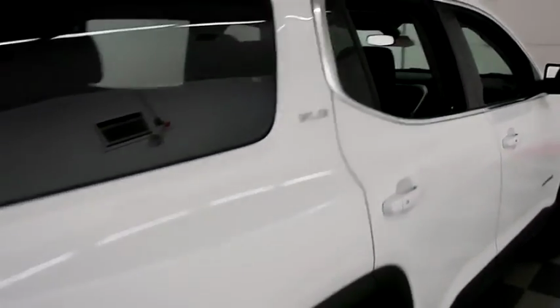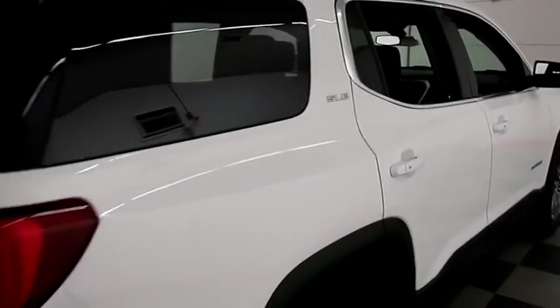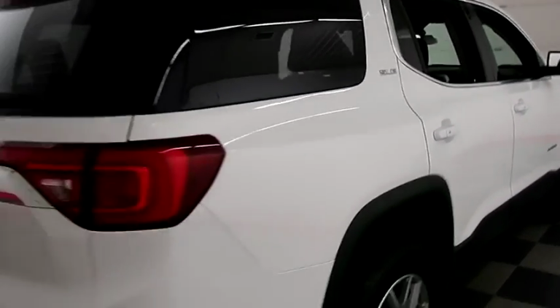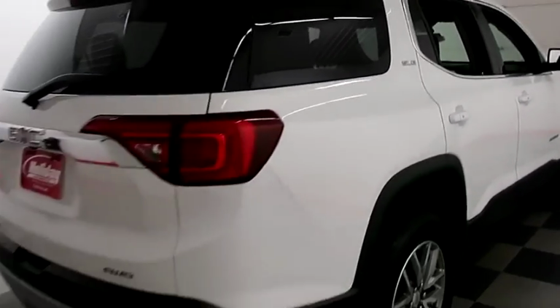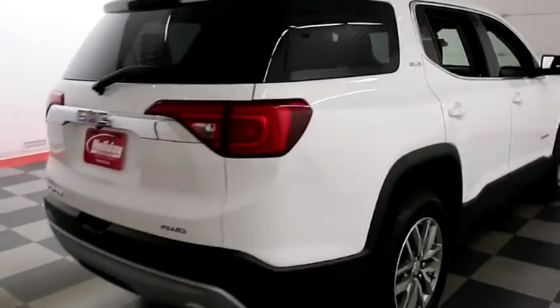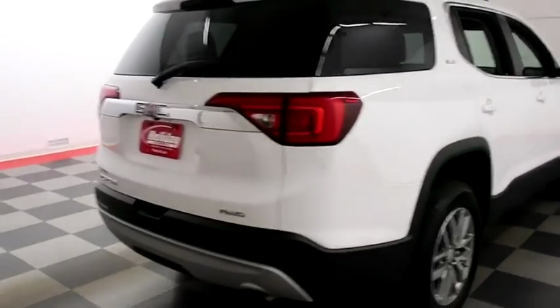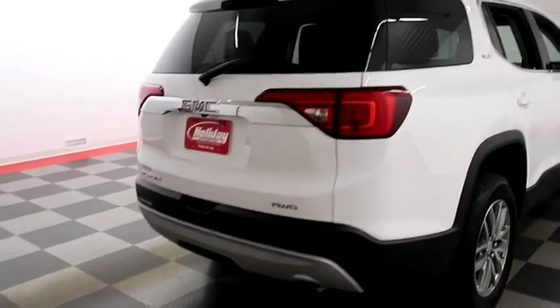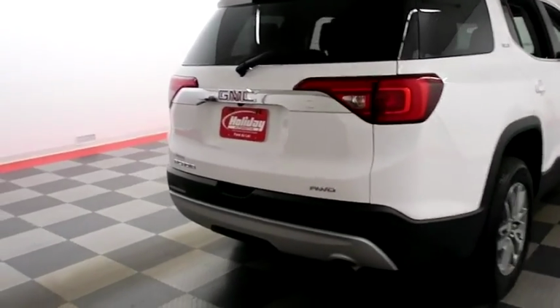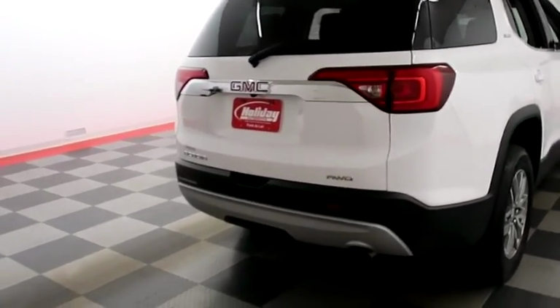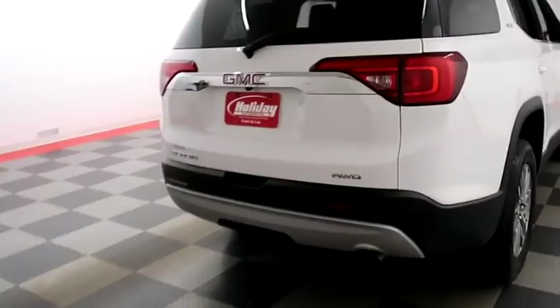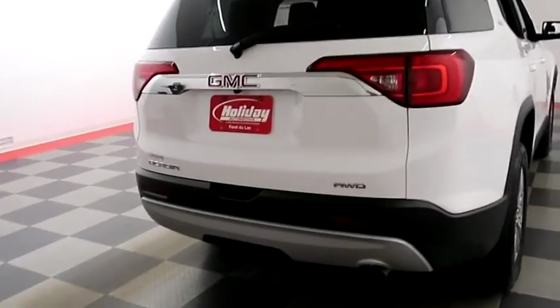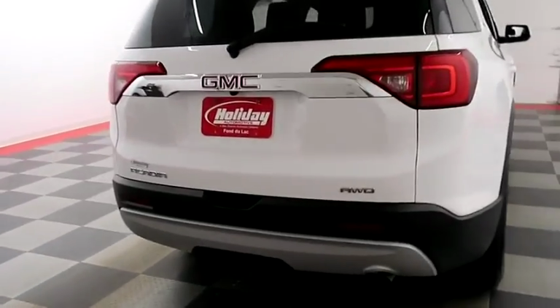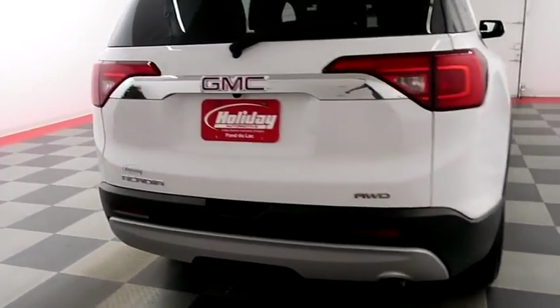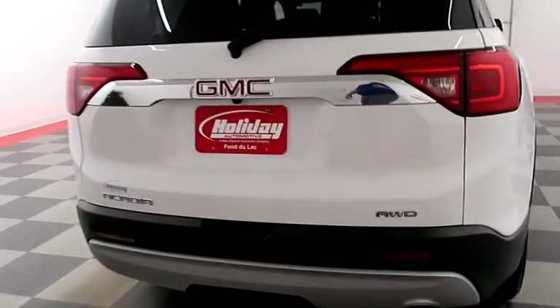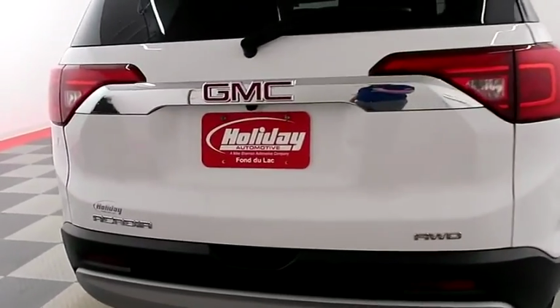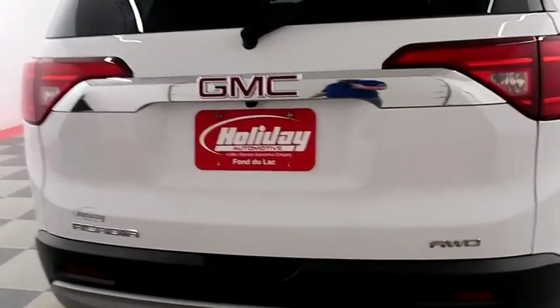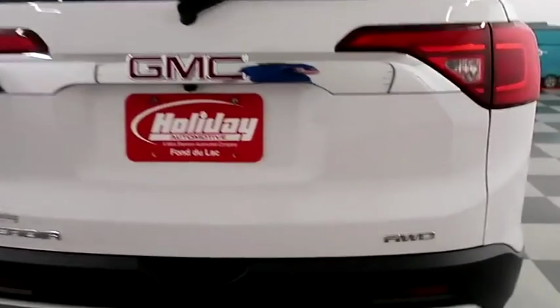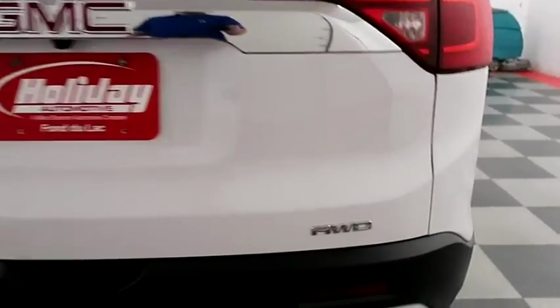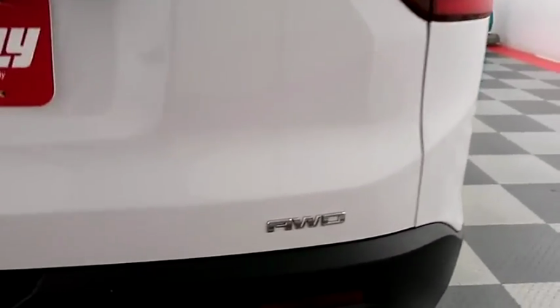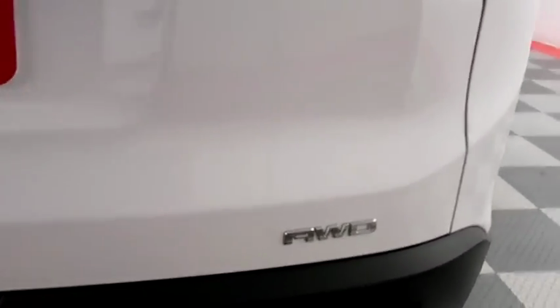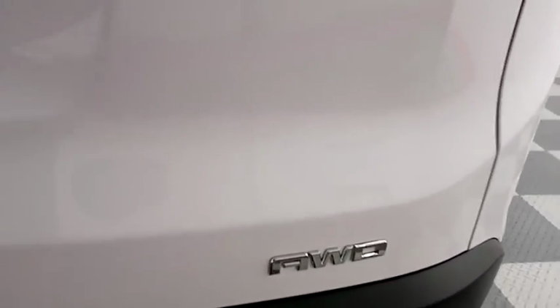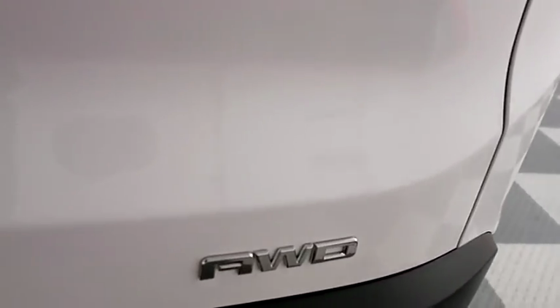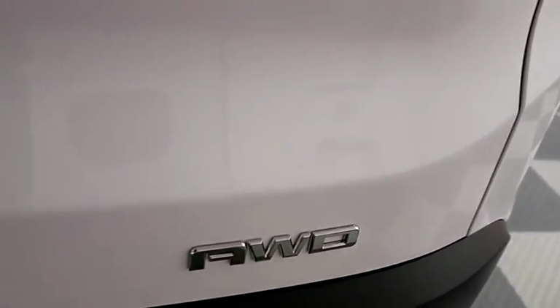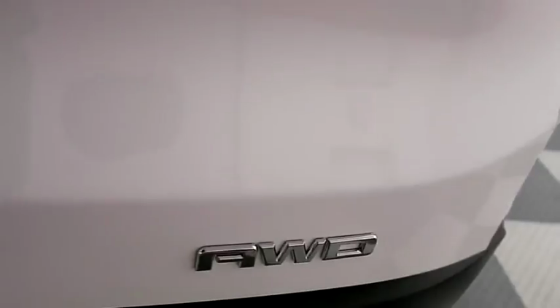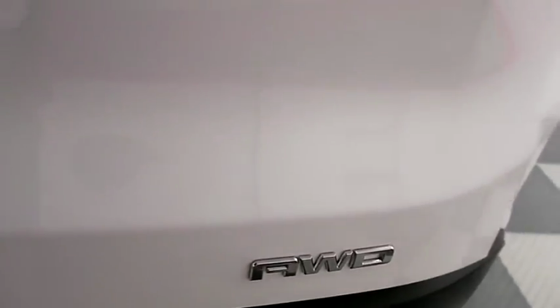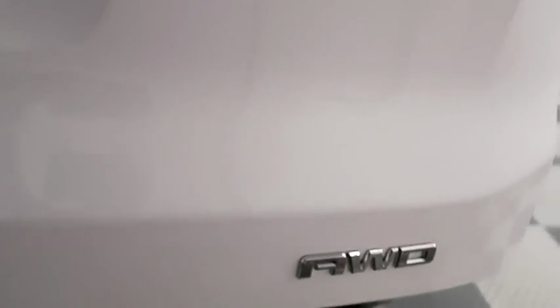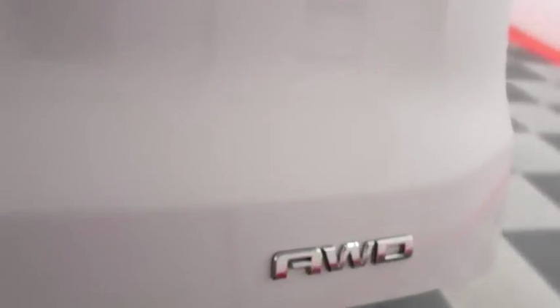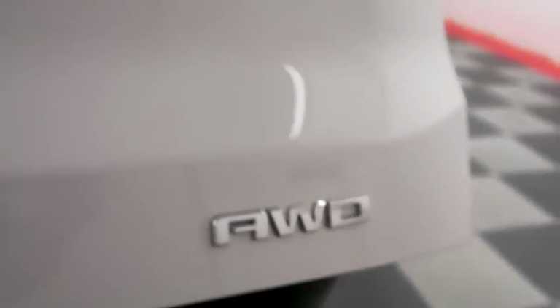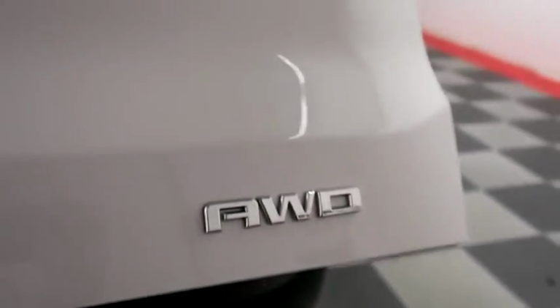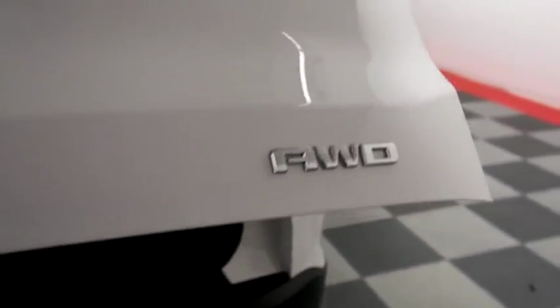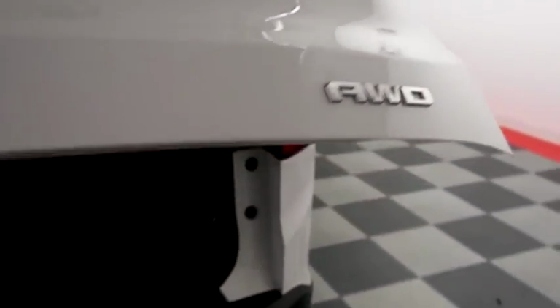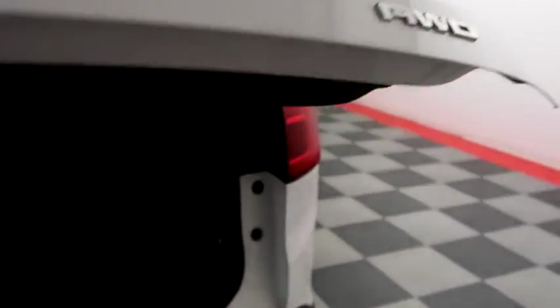One more look down the passenger side, then we're gonna swing around to the back end. You have a rear backup camera, and the Acadia is all-wheel drive, so on those wintery Wisconsin days you won't be sliding all over the road.